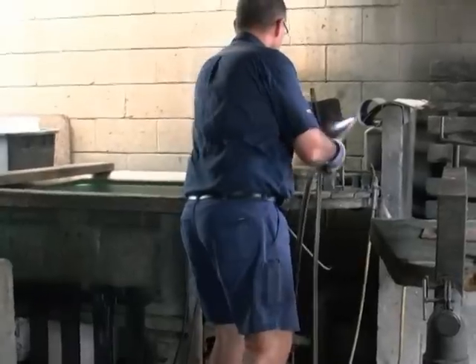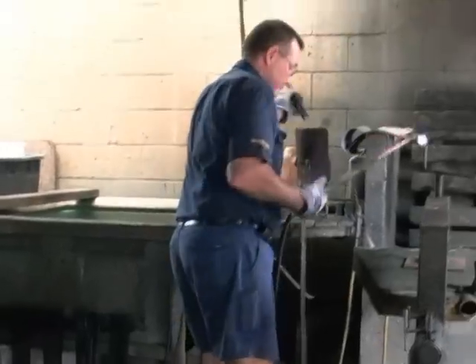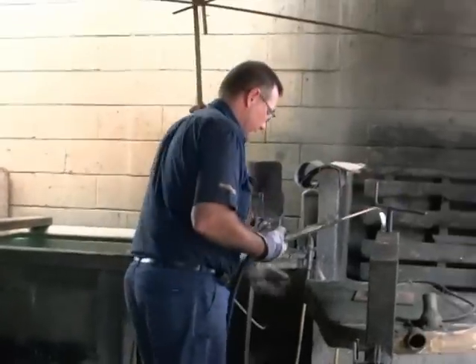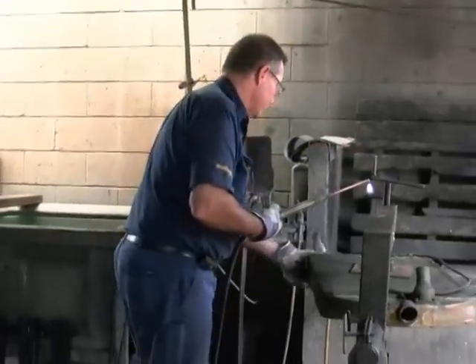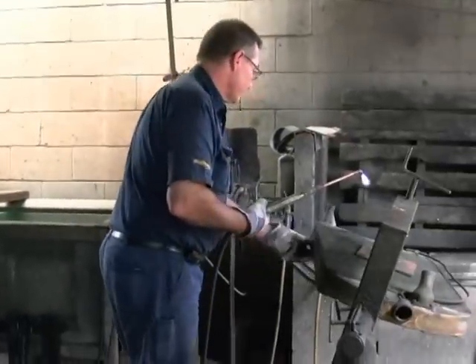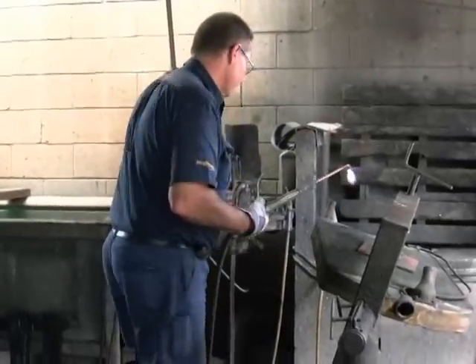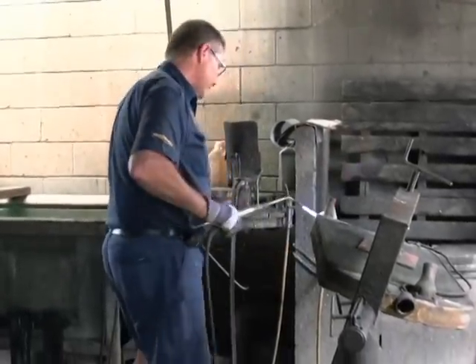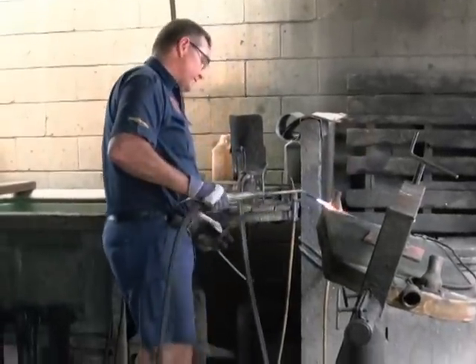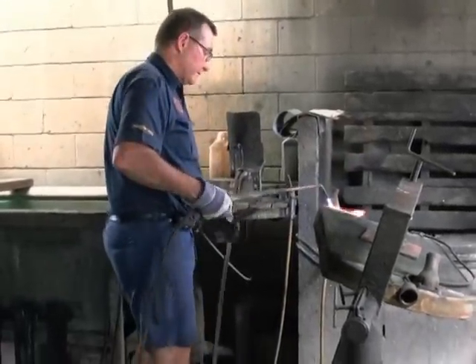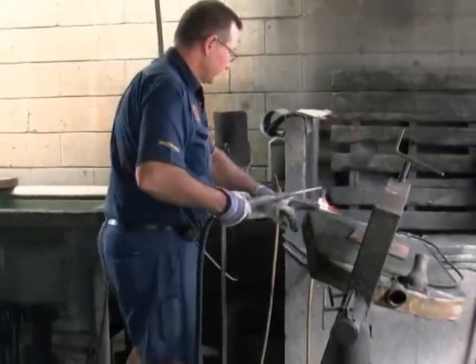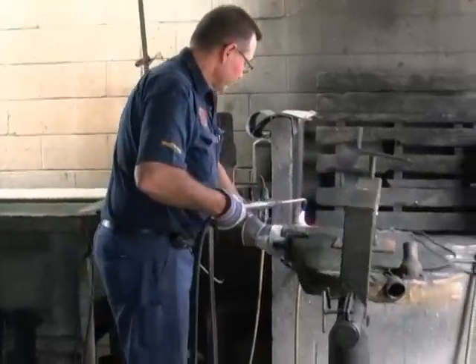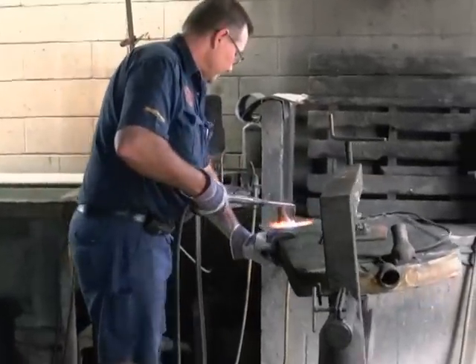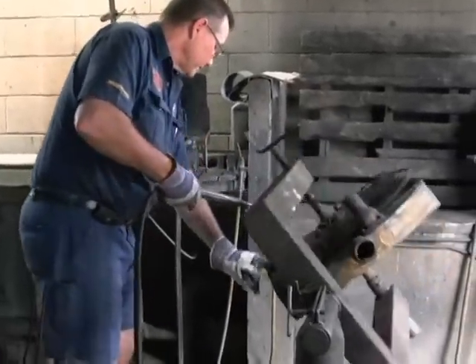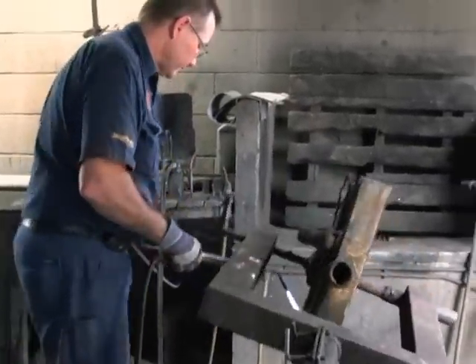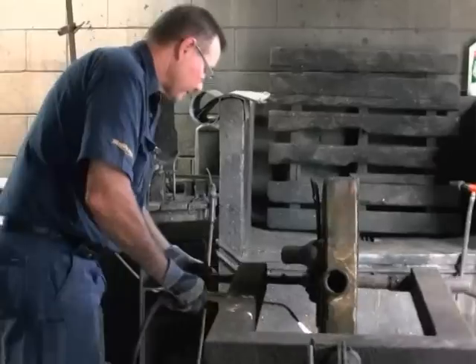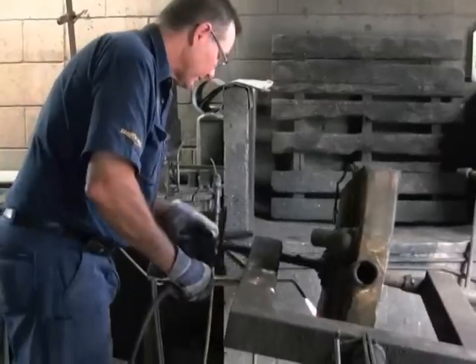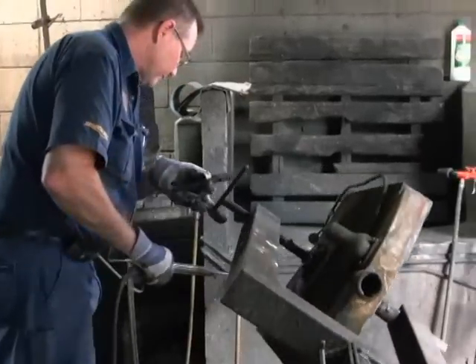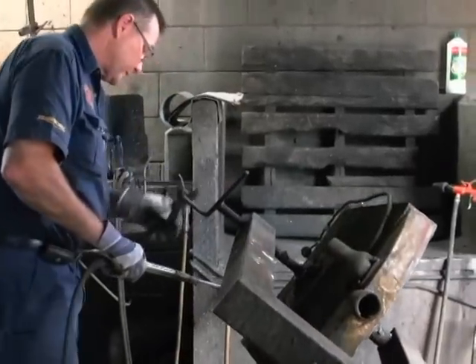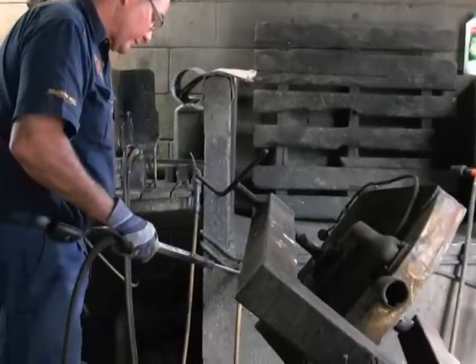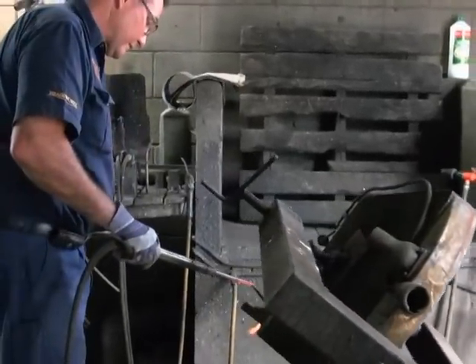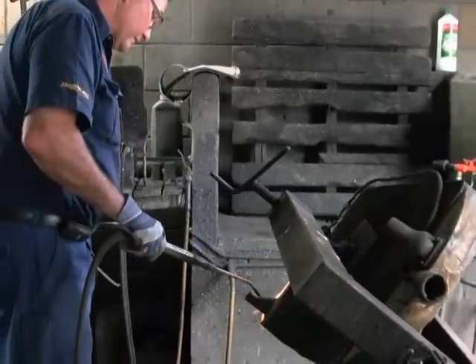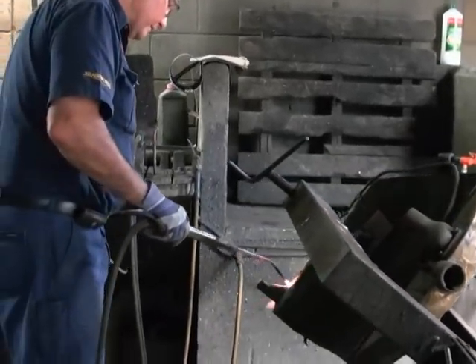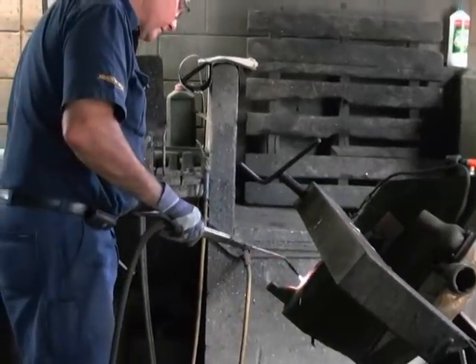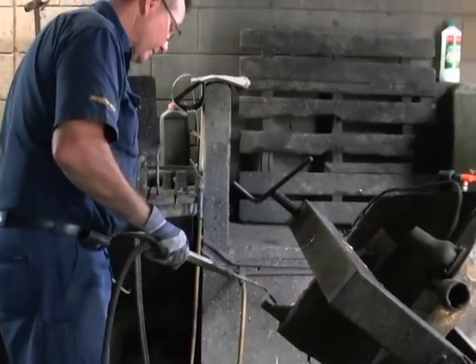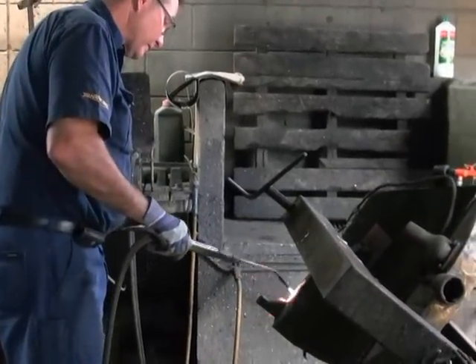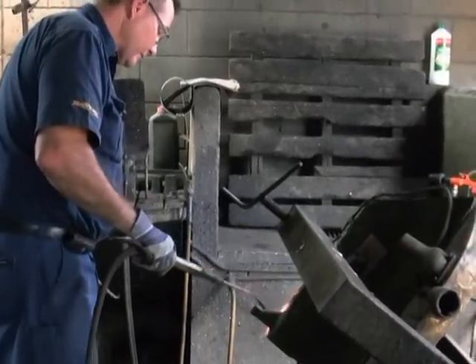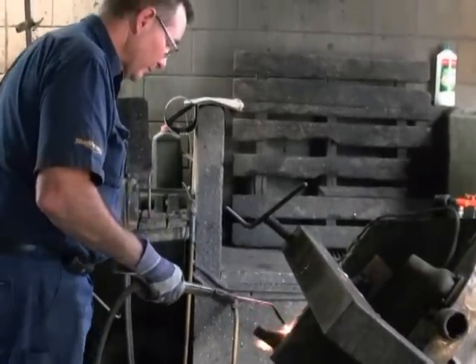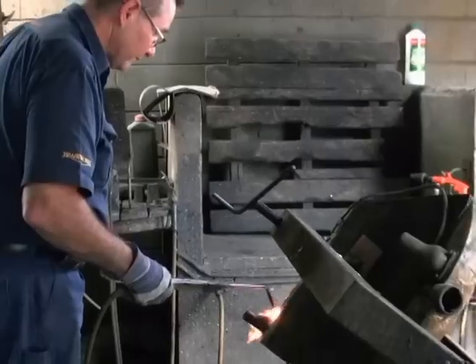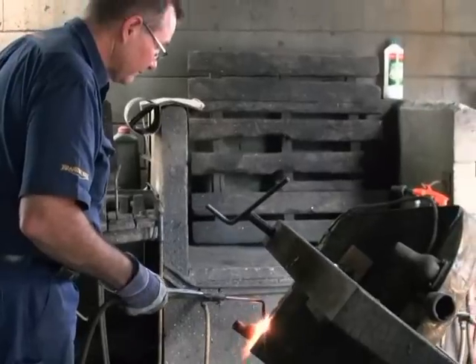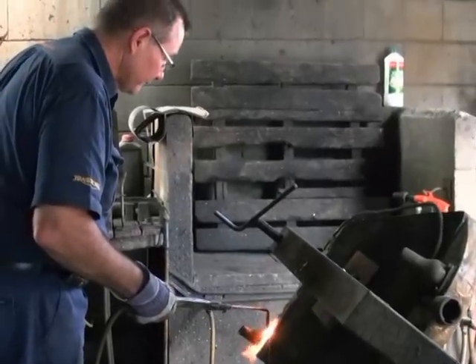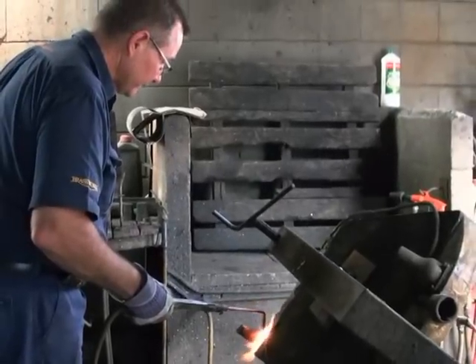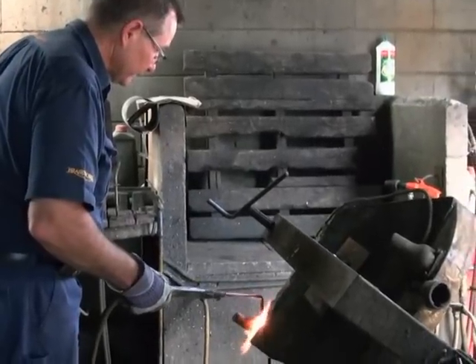The radiator jig holds the radiator in place while you're stripping it down. At the moment I'm removing the bottom tank. The bottom fitting here is cast iron originally. You can see the damage caused by the acids of the coolant — it's actually half missing. We'll touch on that in a moment.